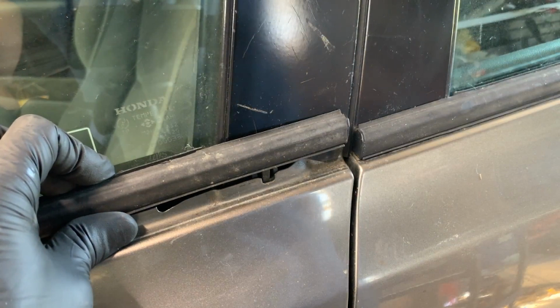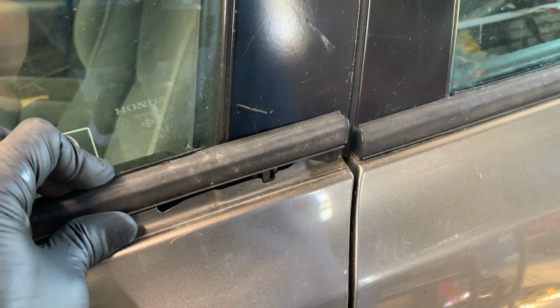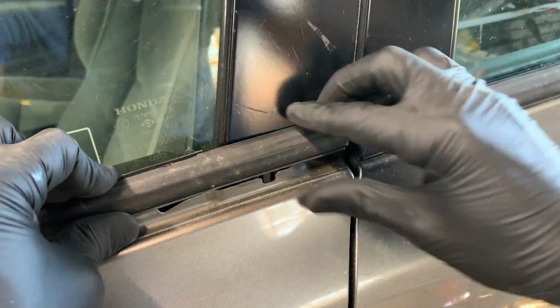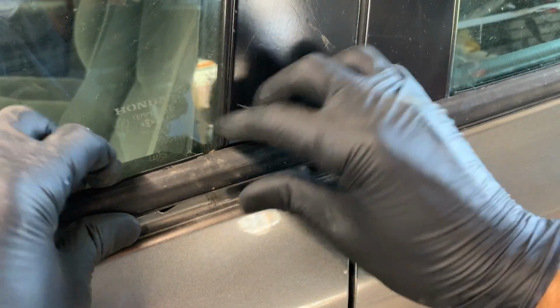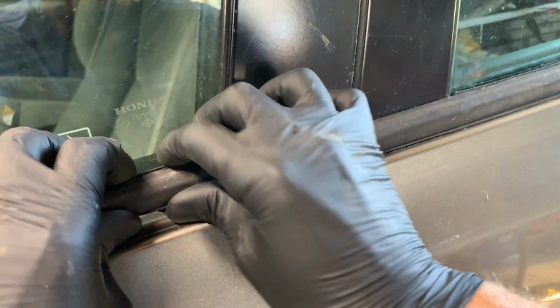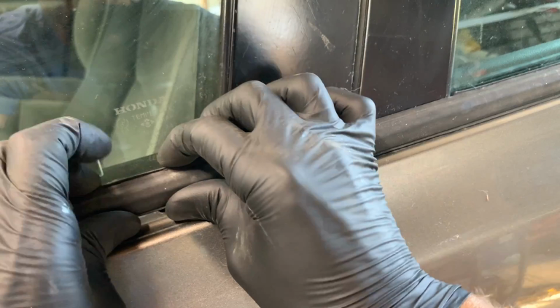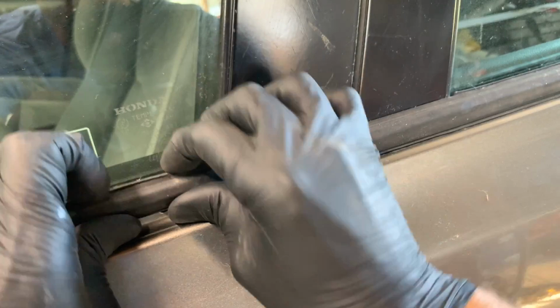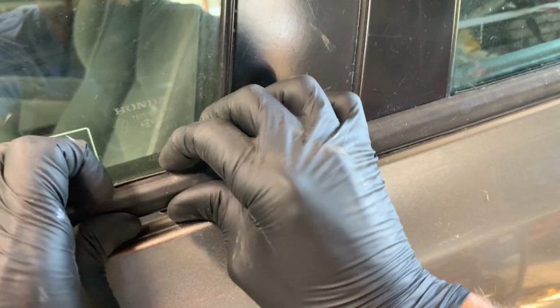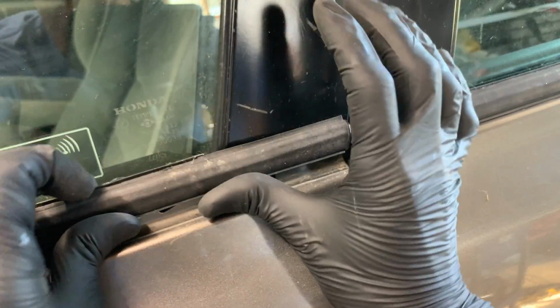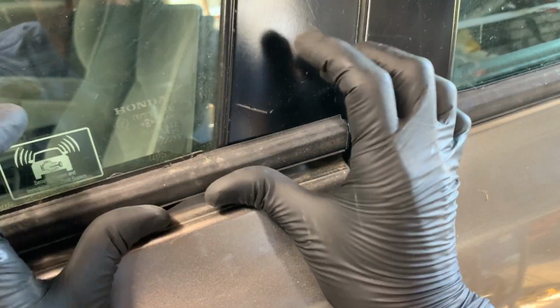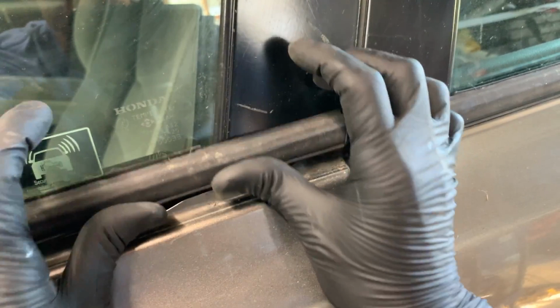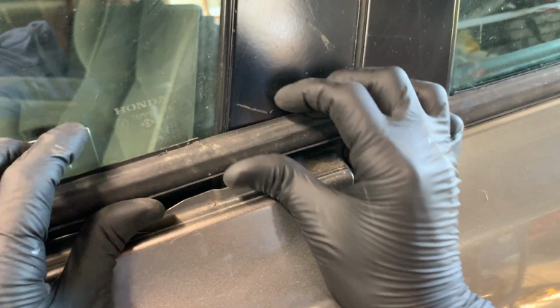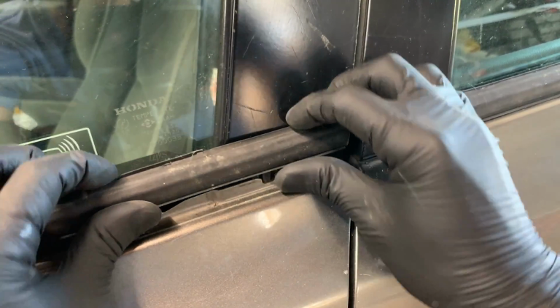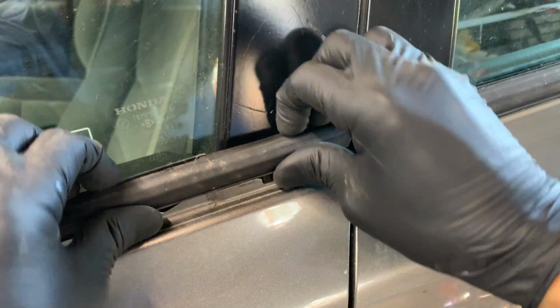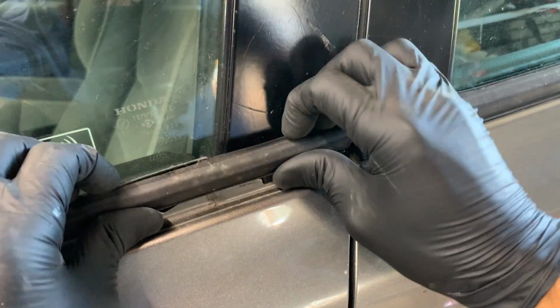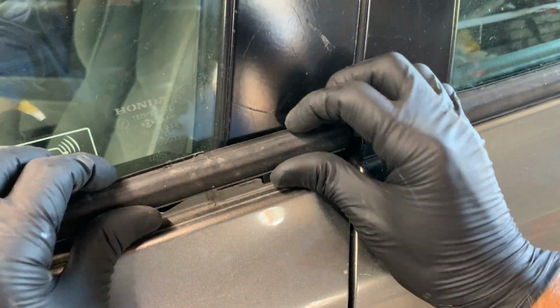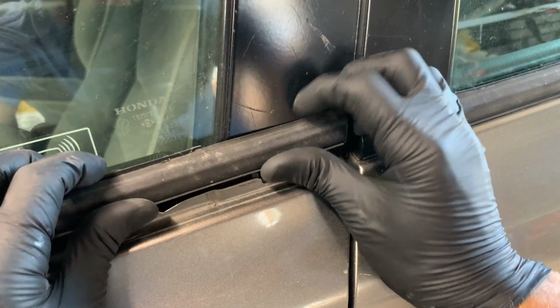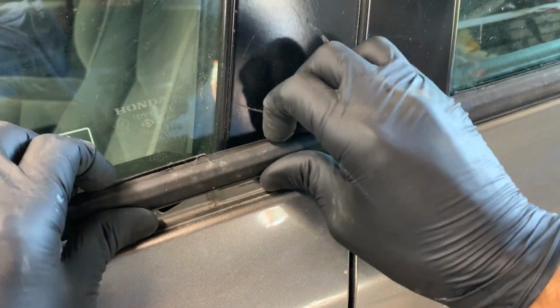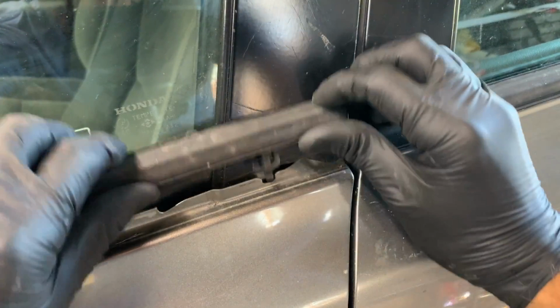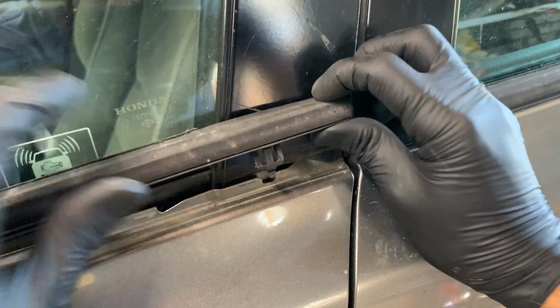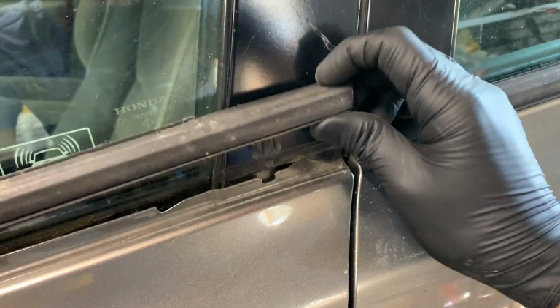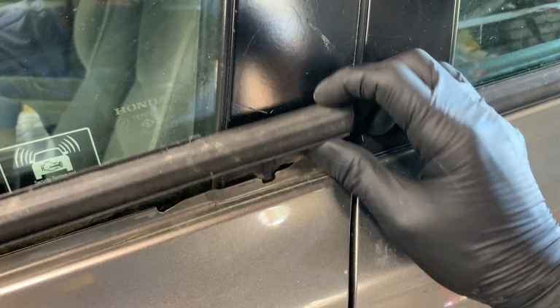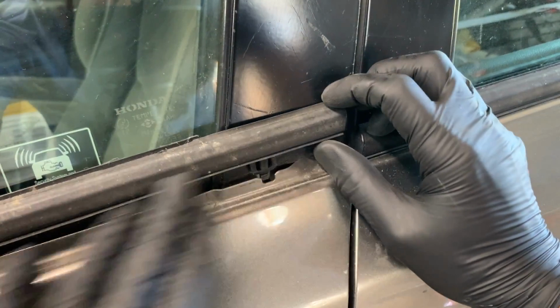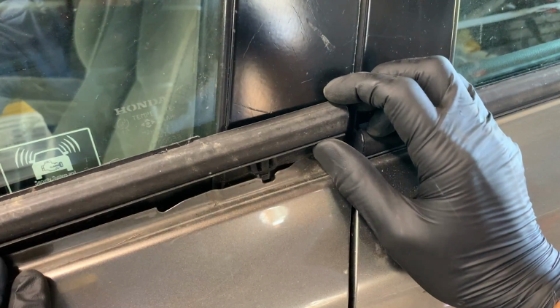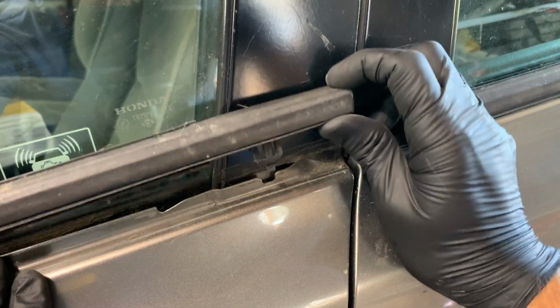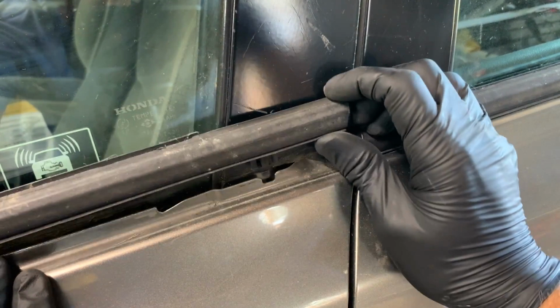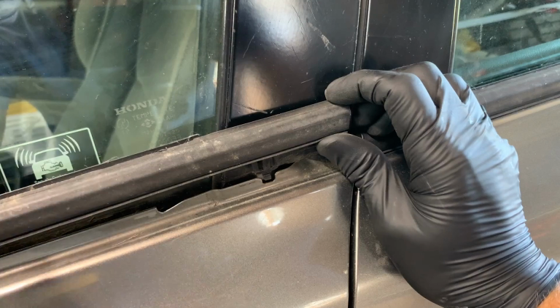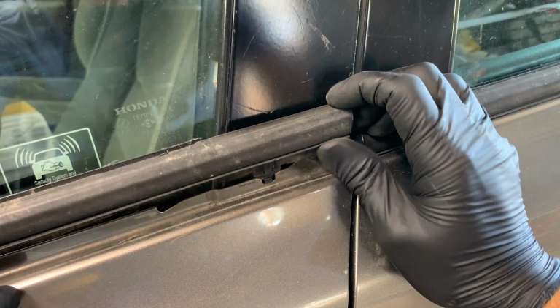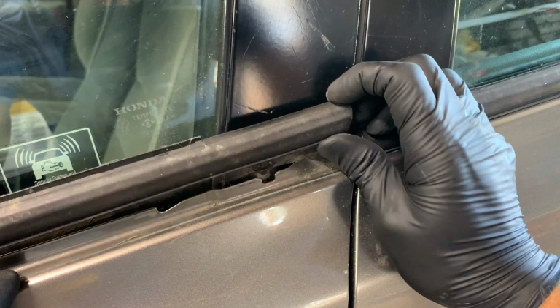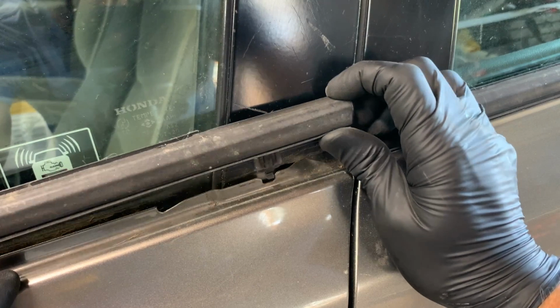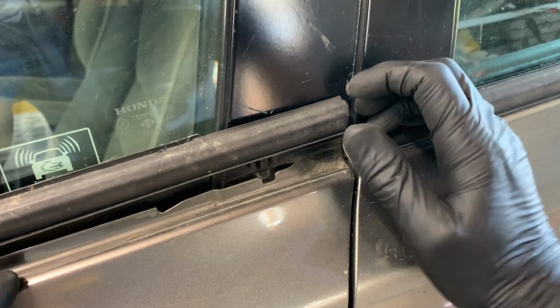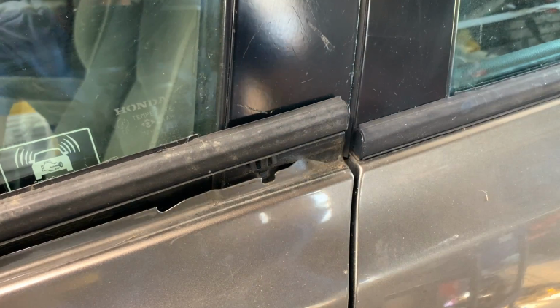Once you press that tab in, if you maintain pressure with your hands you can remove all your tools and just work it out with your hands. It can be a little tricky, but keep pulling out this way while also pushing up with your thumb — kind of work your way back and forth, up and out, and it'll pop free. The back side is now loose and we're going to go towards the front by the mirror and get that side loose.